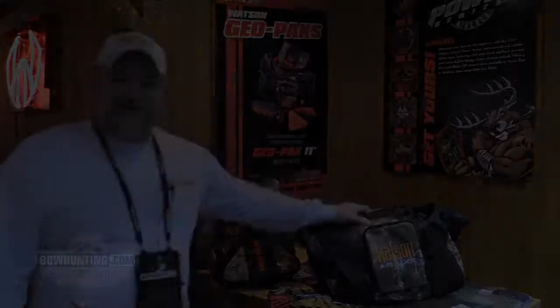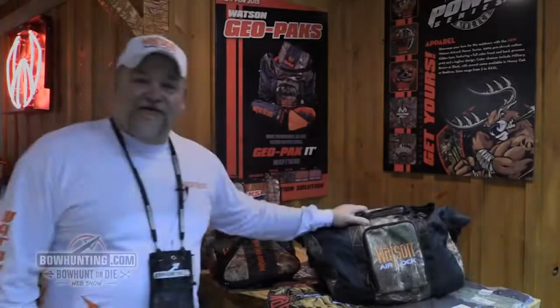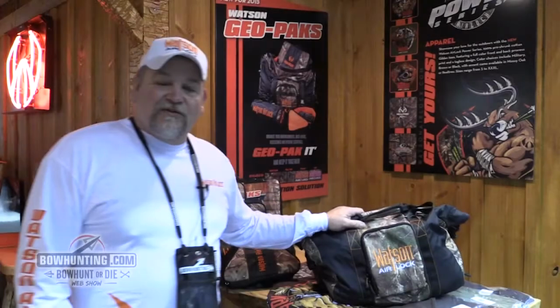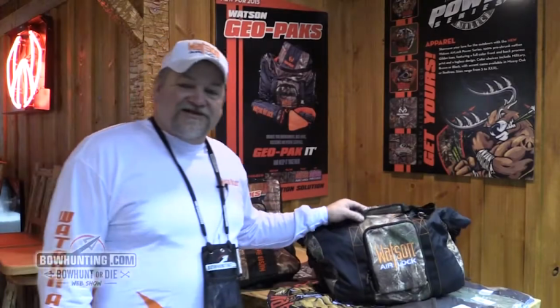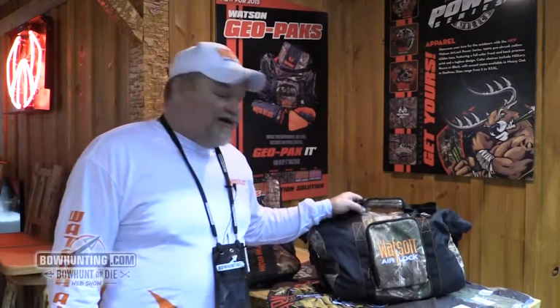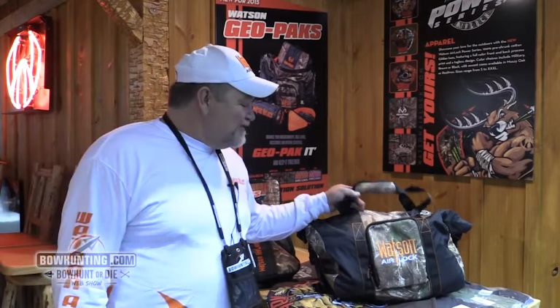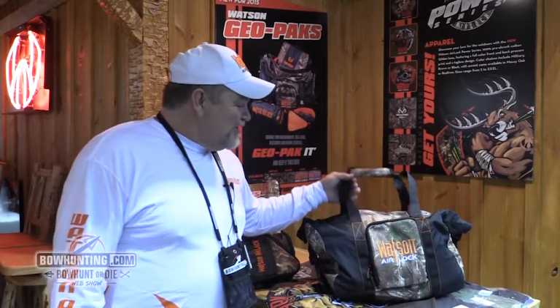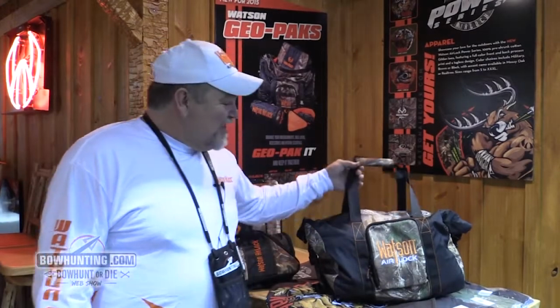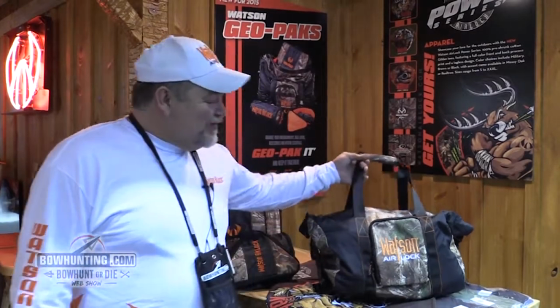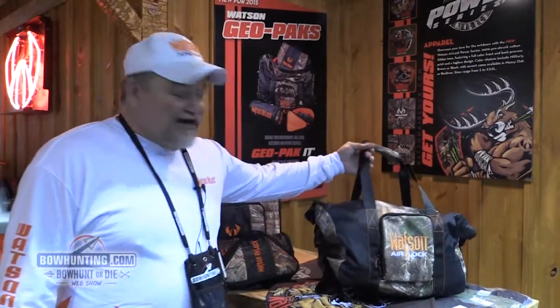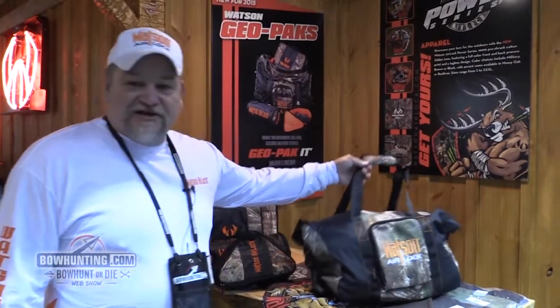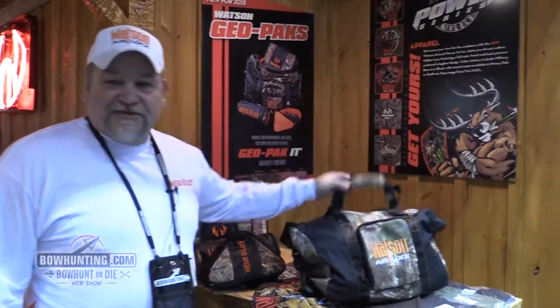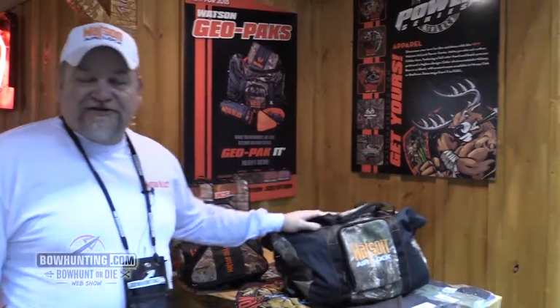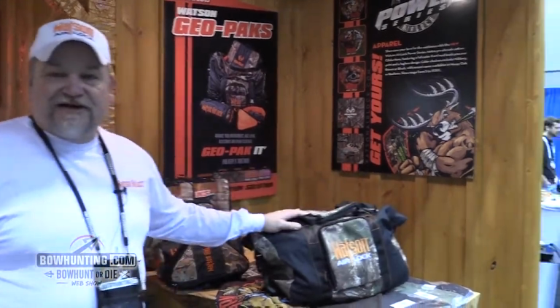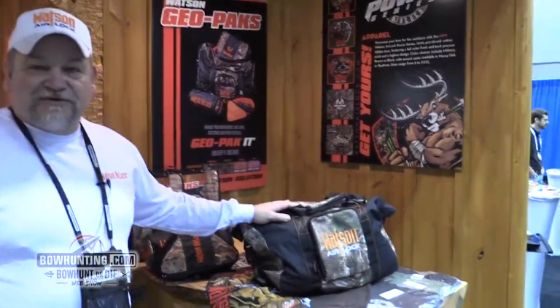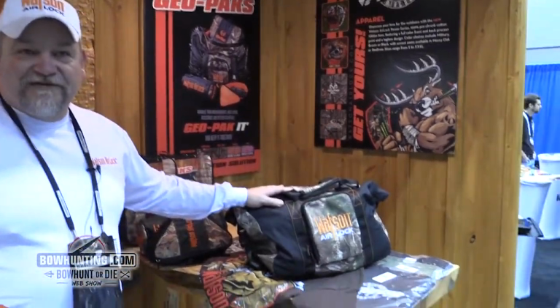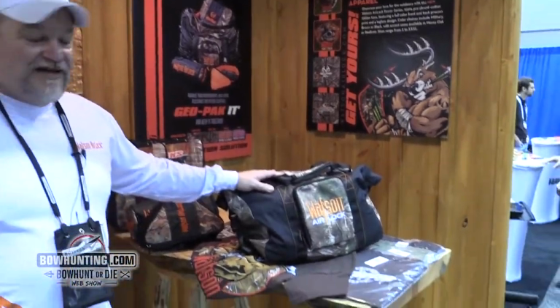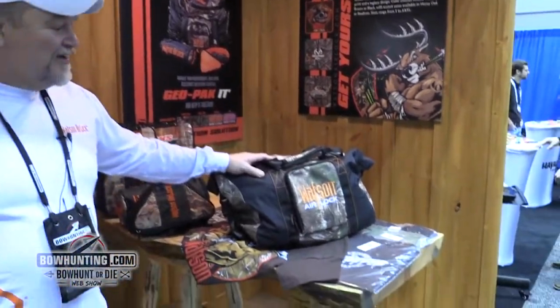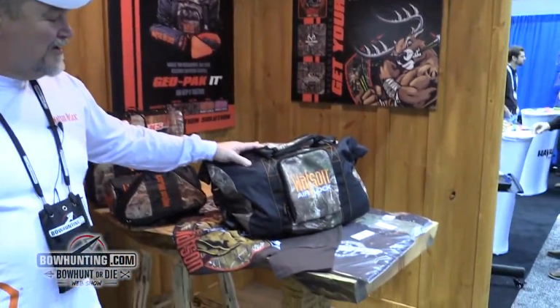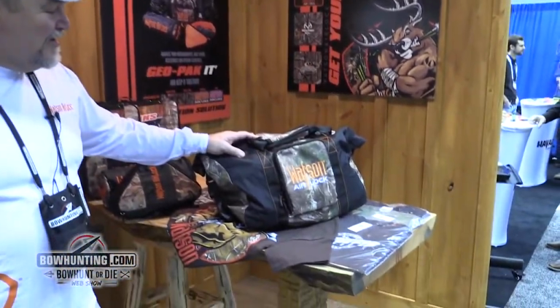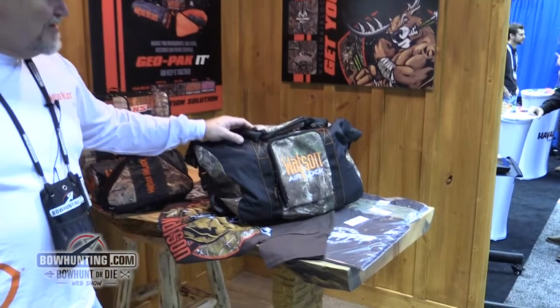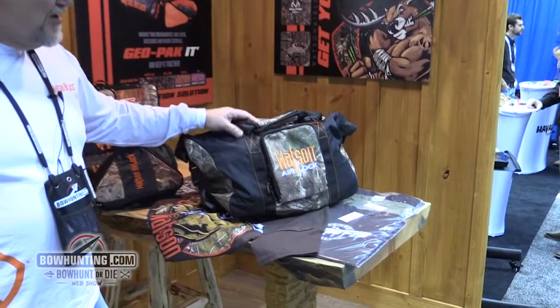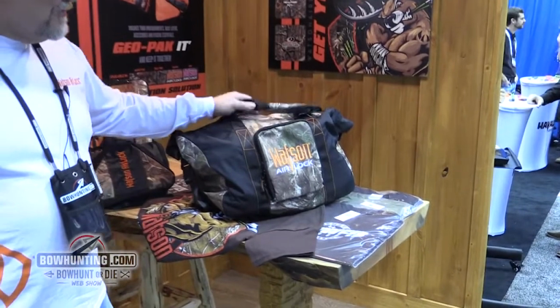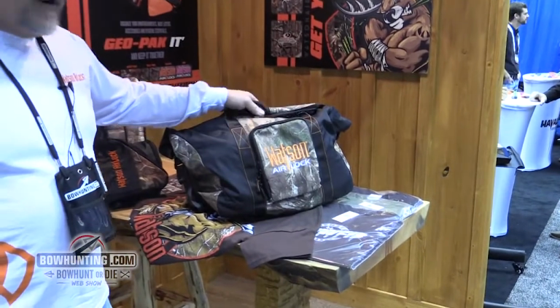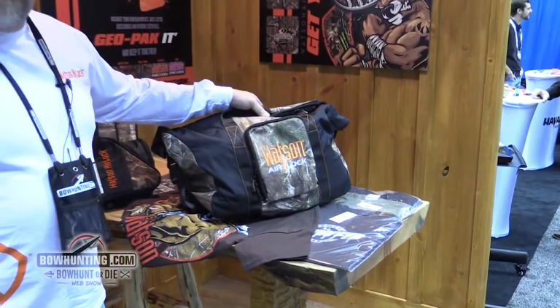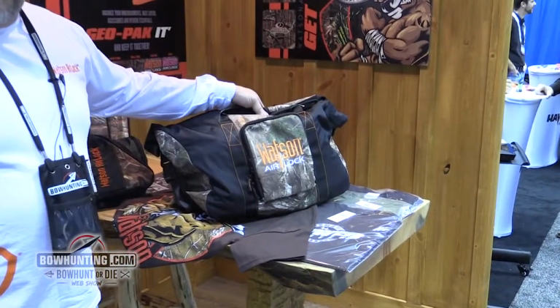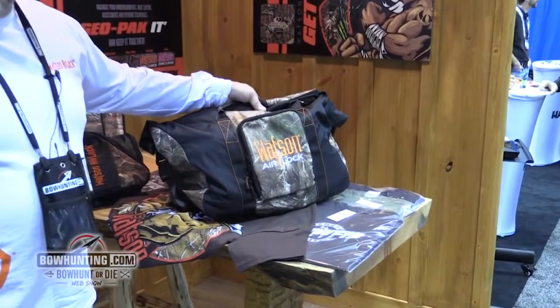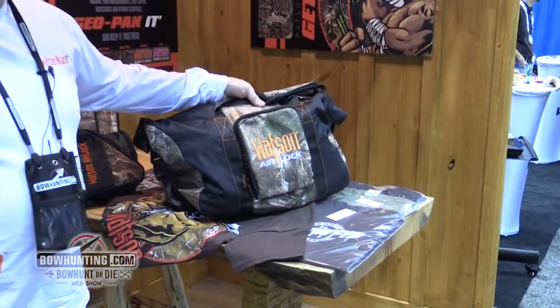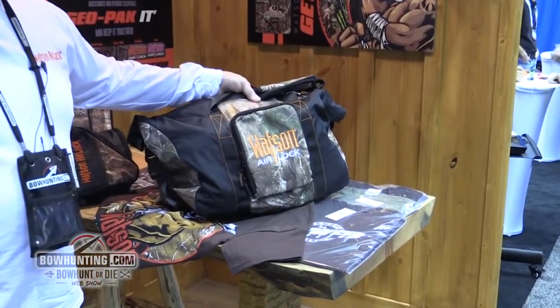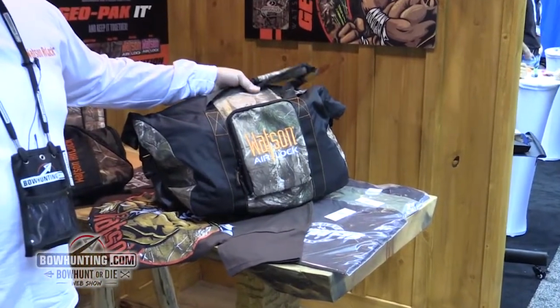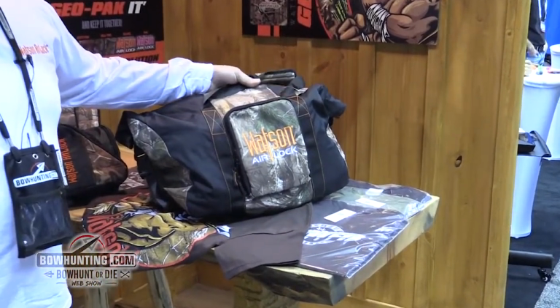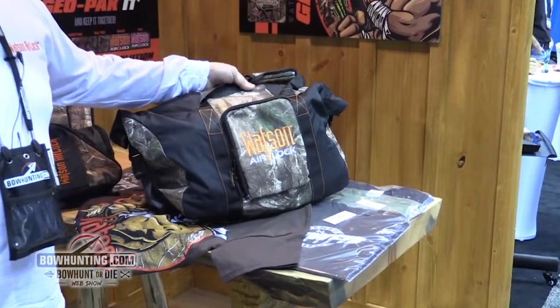I'm Steve Cooper with Watson Airlock. I'm here today to show you some of our new stuff for 2015. This here is one of our newest bags — it's one of our minis.